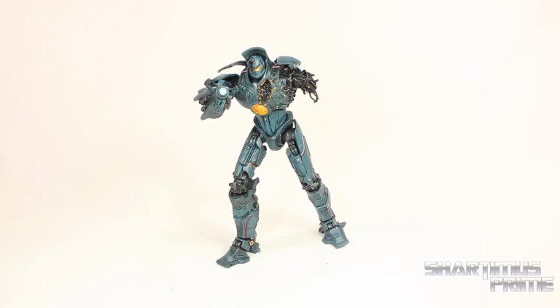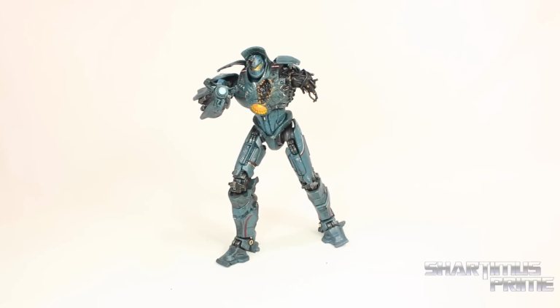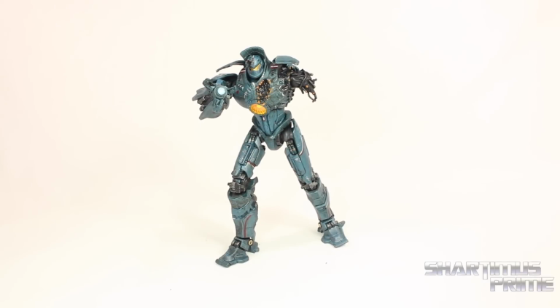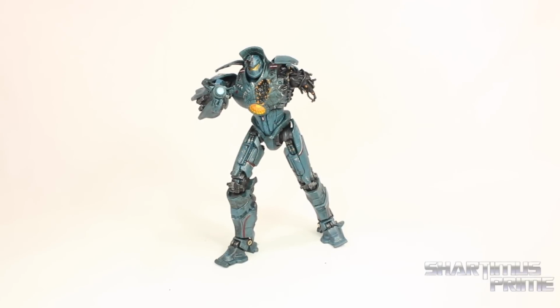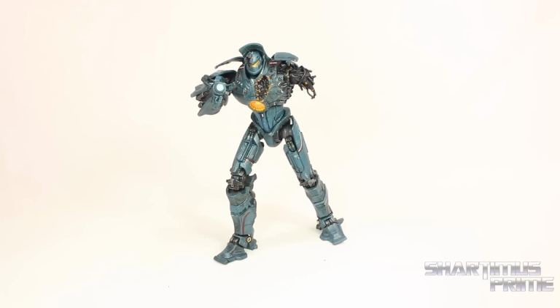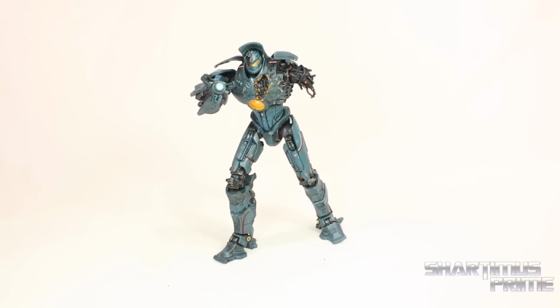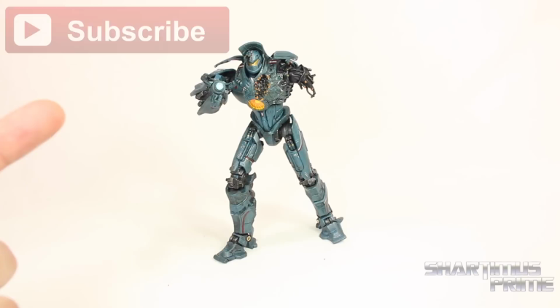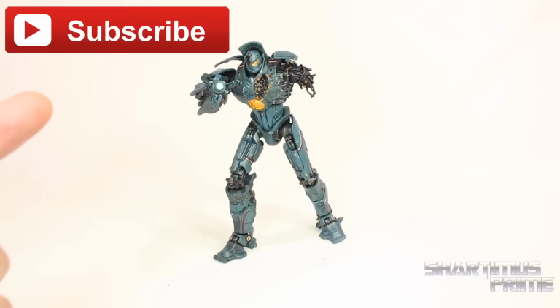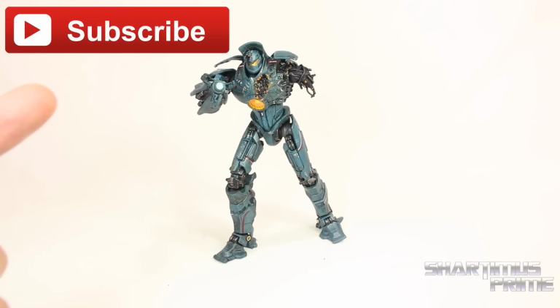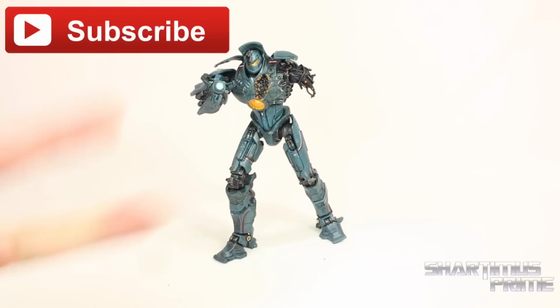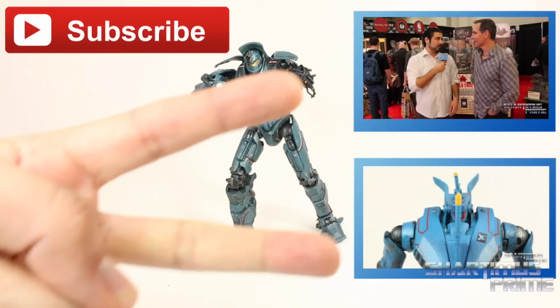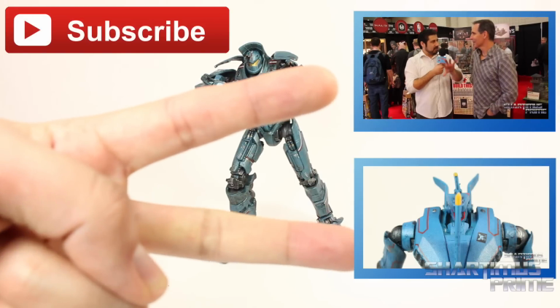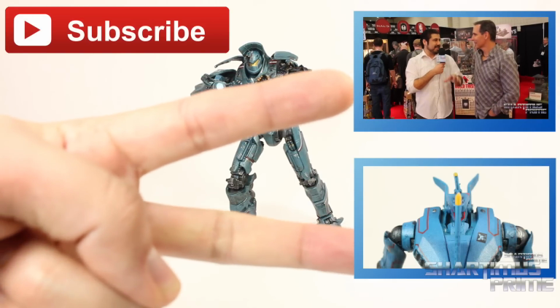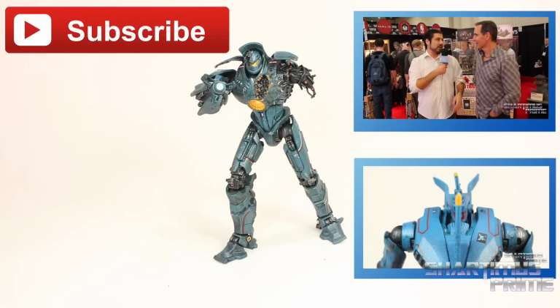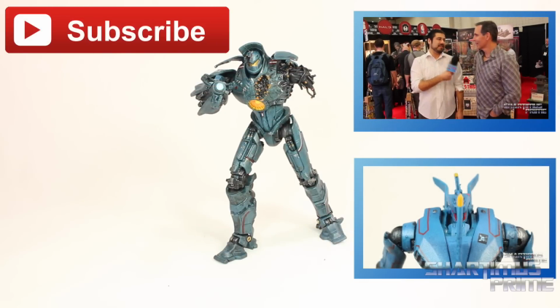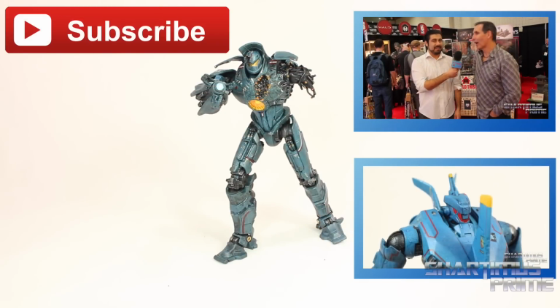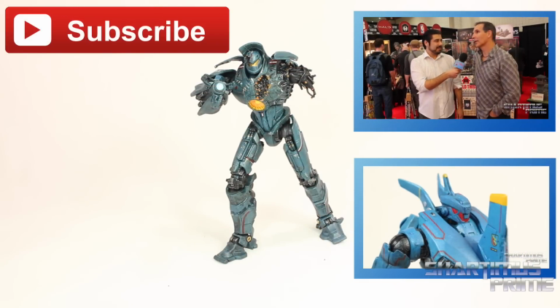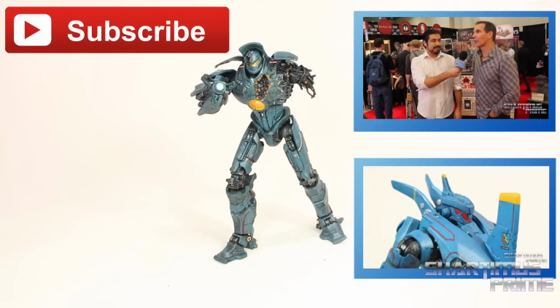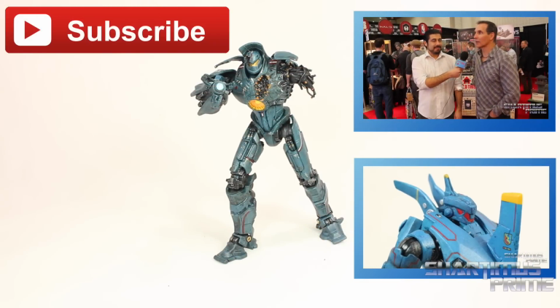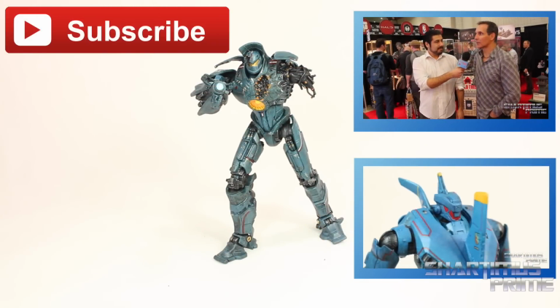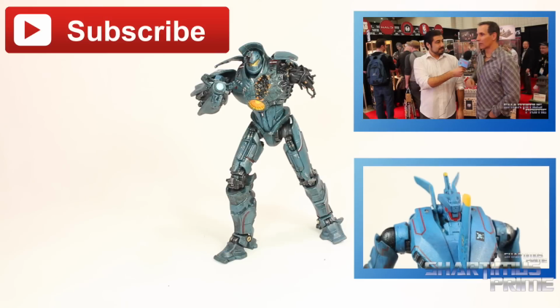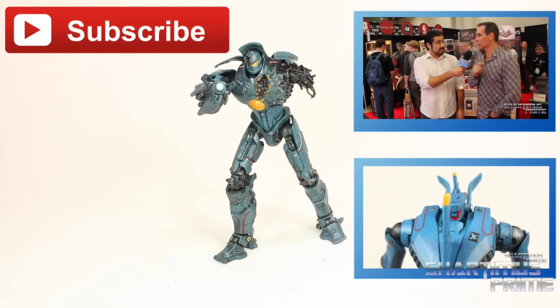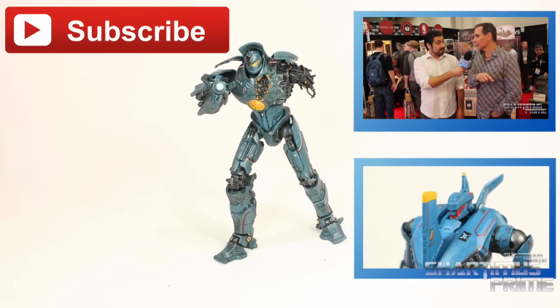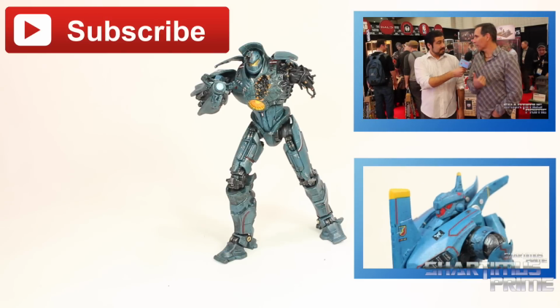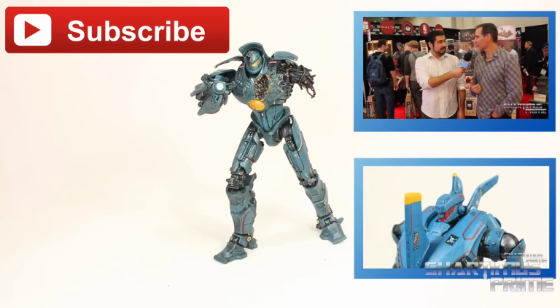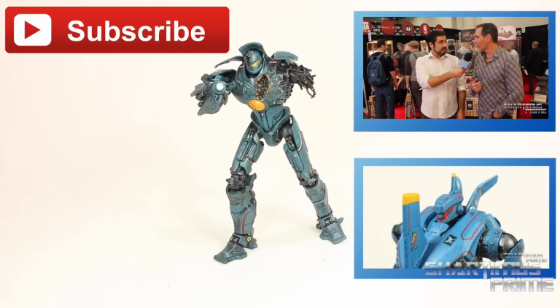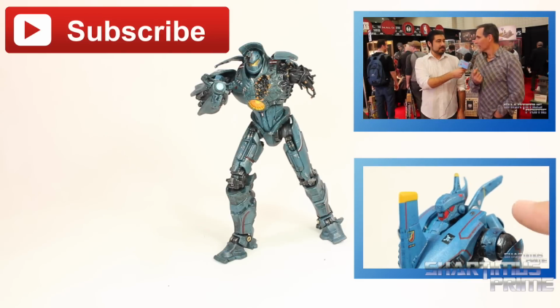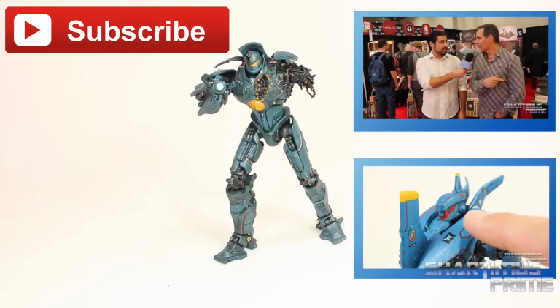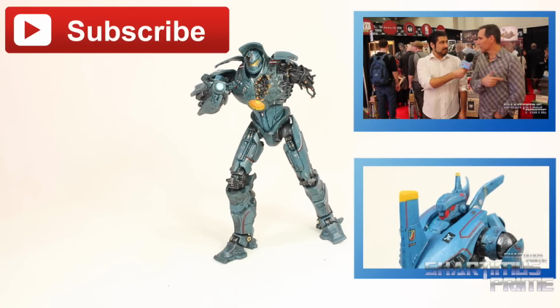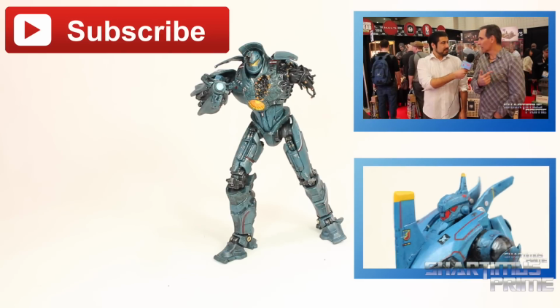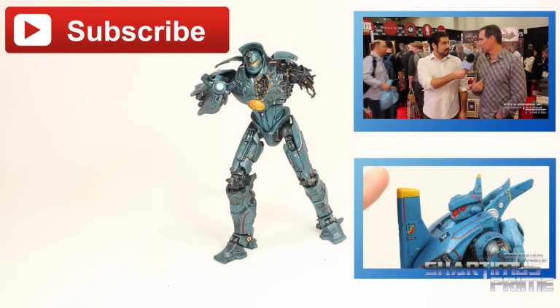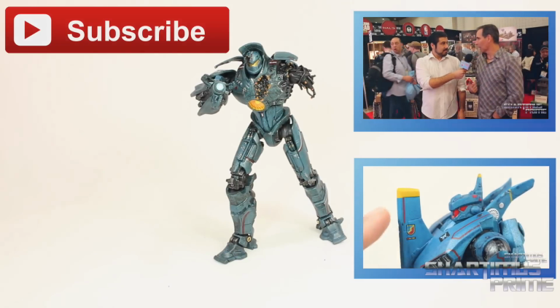Anyway, I hope you guys liked my video. If you did, please hit the like button and the subscribe button. Check out my last two videos on the side, and I'm going to have a lot of fun taking pictures of this guy, so check out my photo gallery at ToyNewsEye.com and make sure you follow me on Instagram as well. I'll catch you guys later.